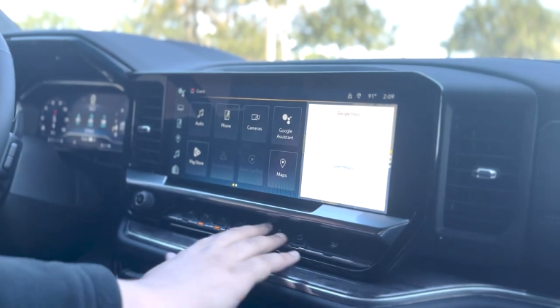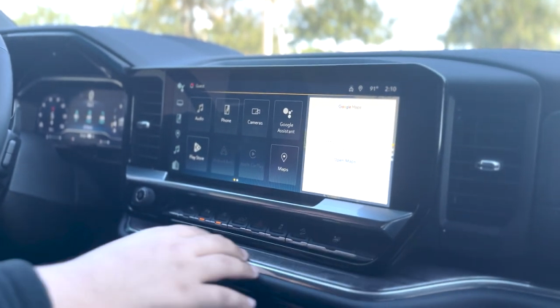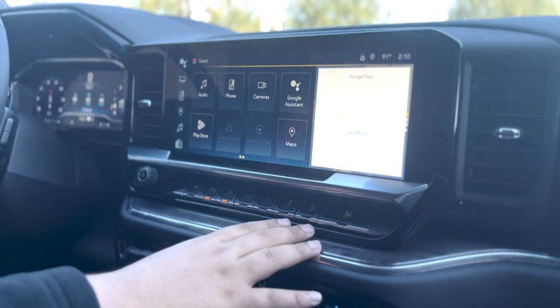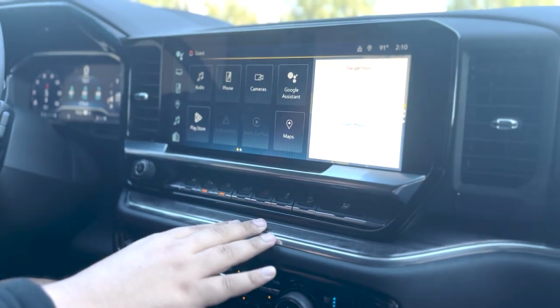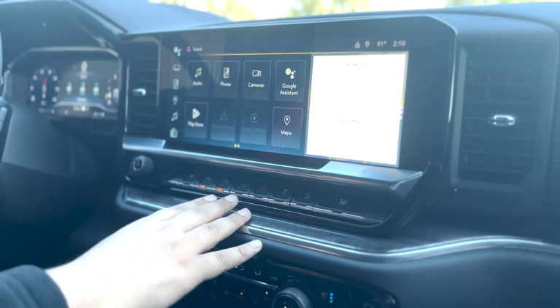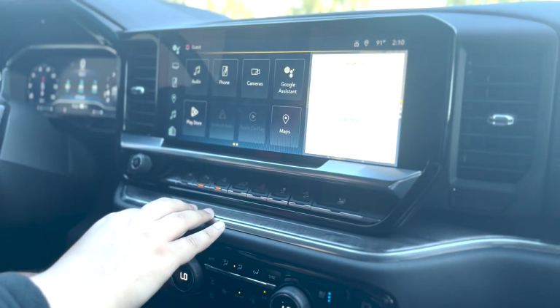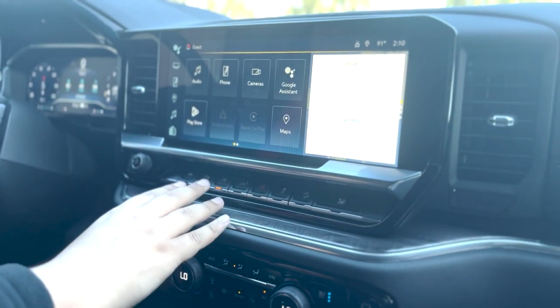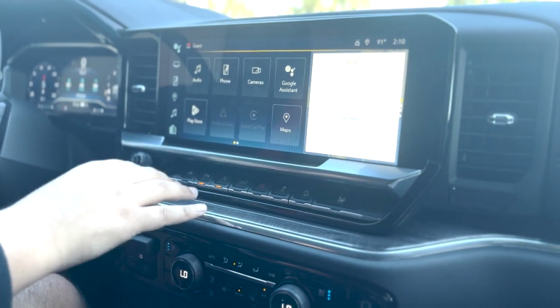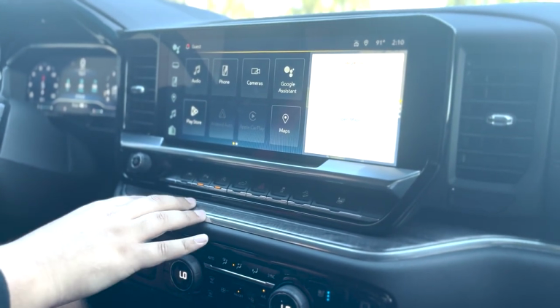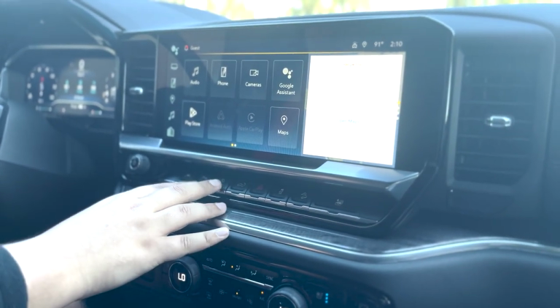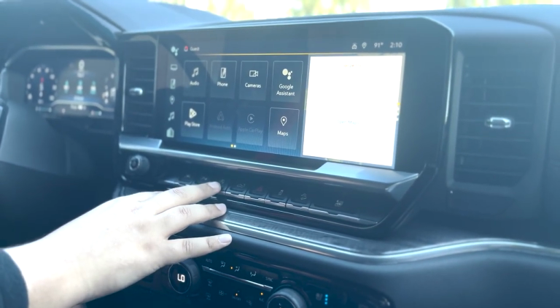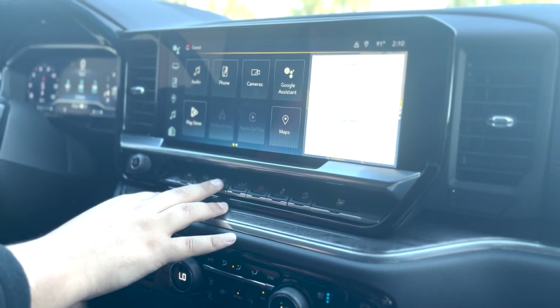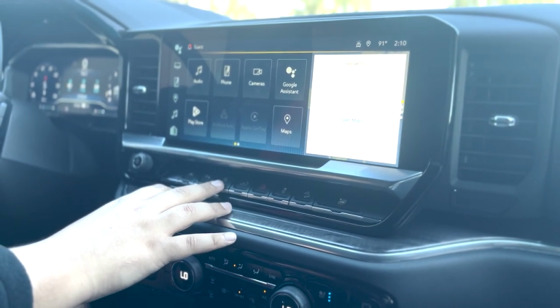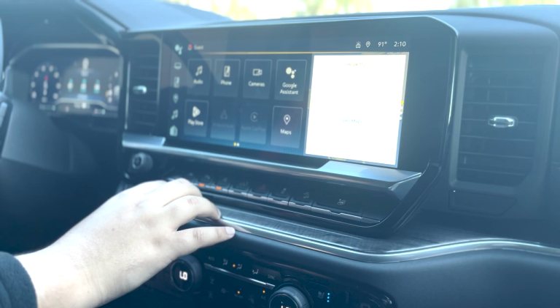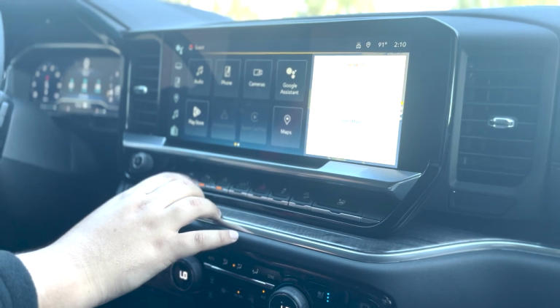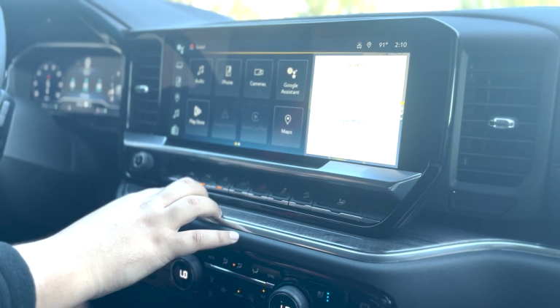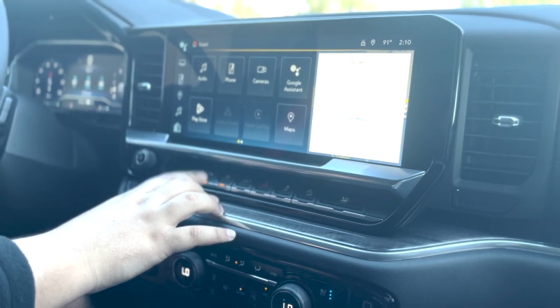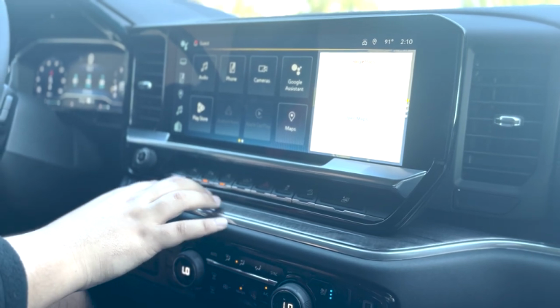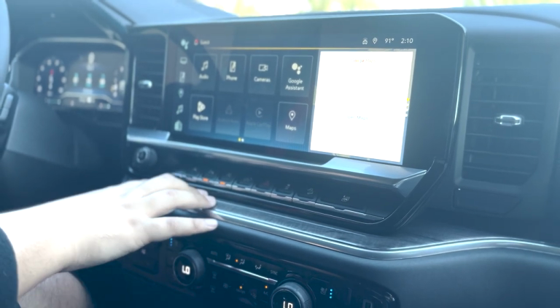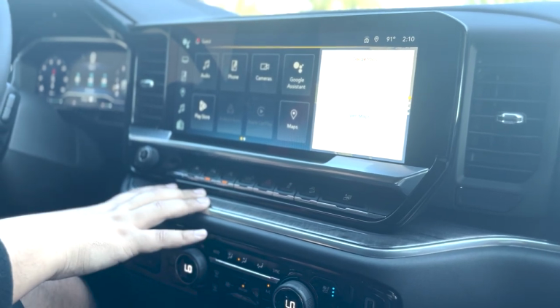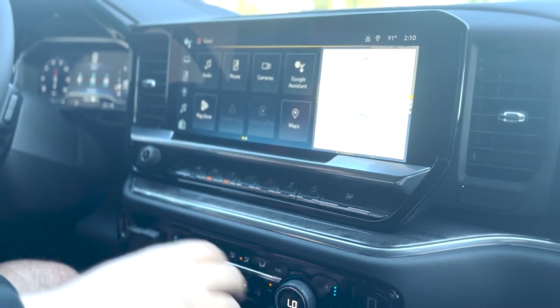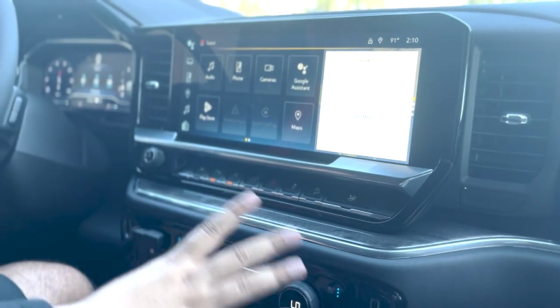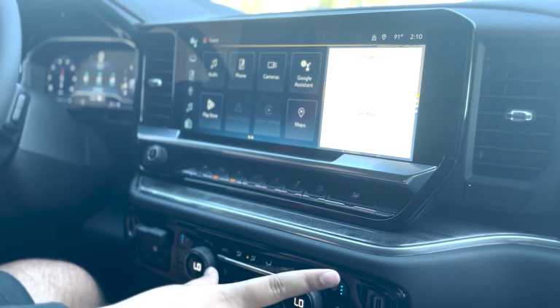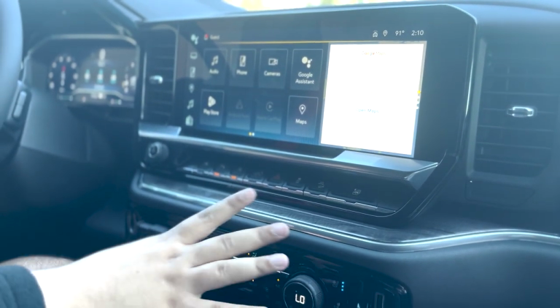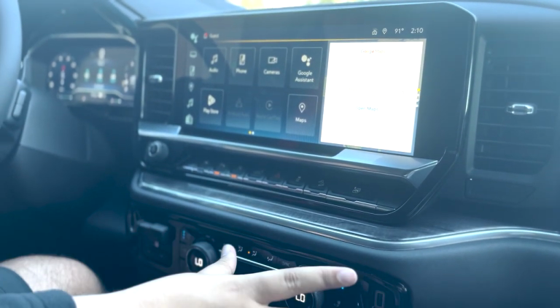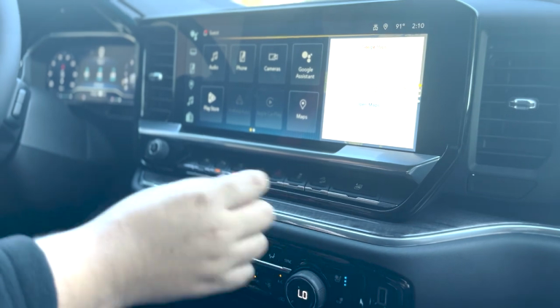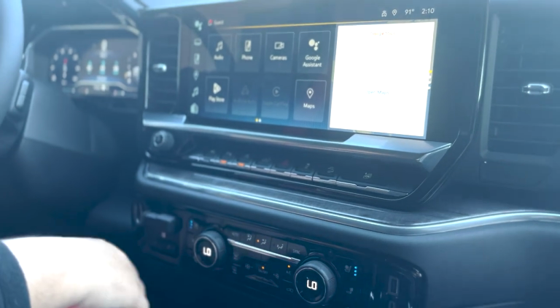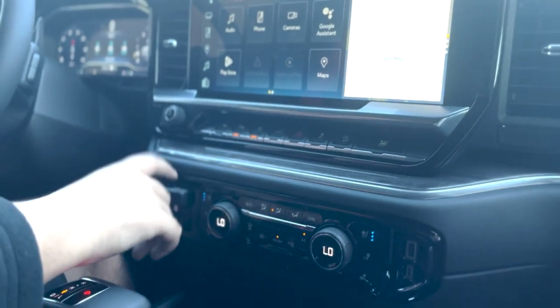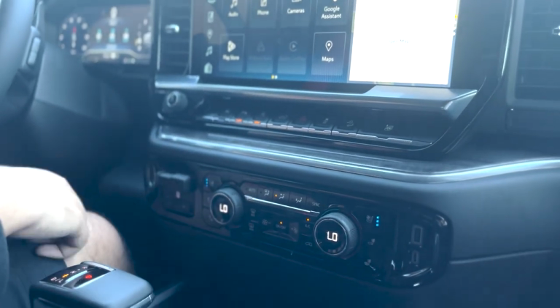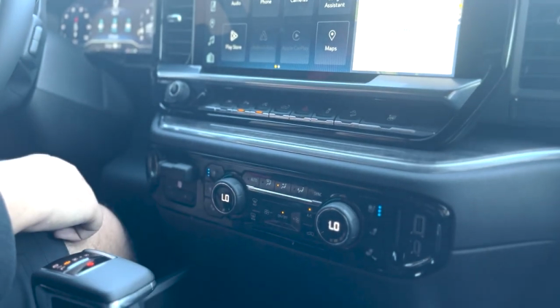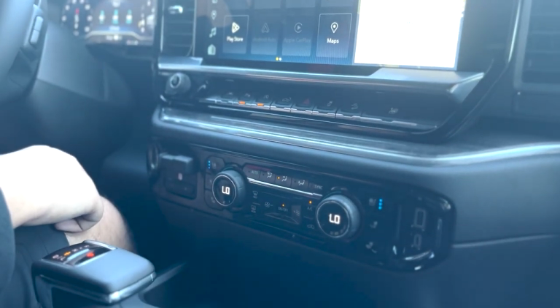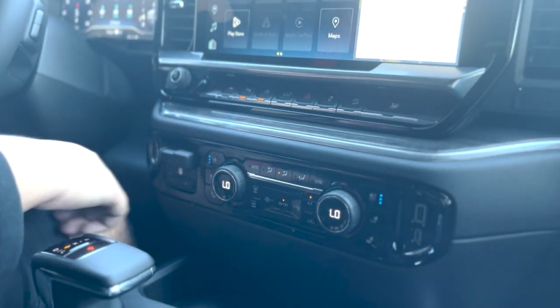Down here you have your downhill control, tailgate deploy, and auto stop, which can be toggled on or off by simply pressing that button. You also have parking sensors and lane keeping. The vehicle is equipped with heated and cooled seats for both the passenger and the driver.